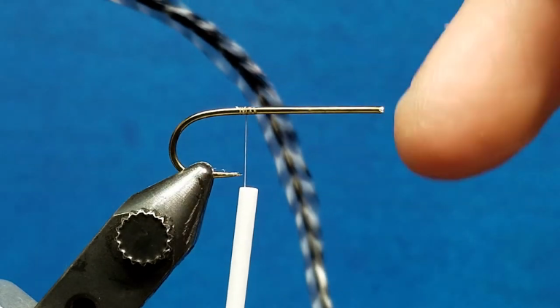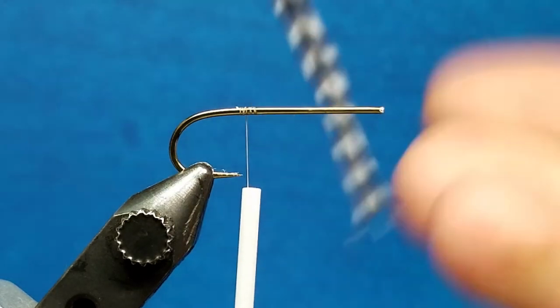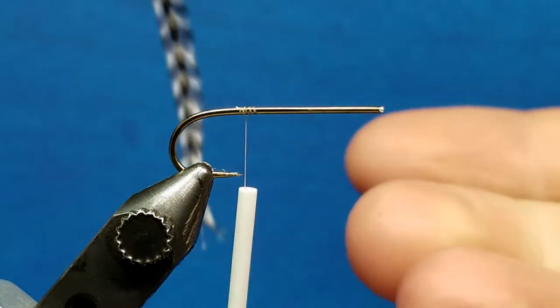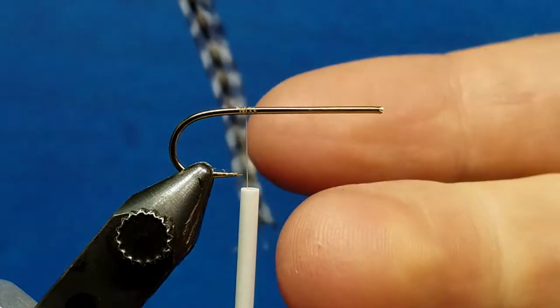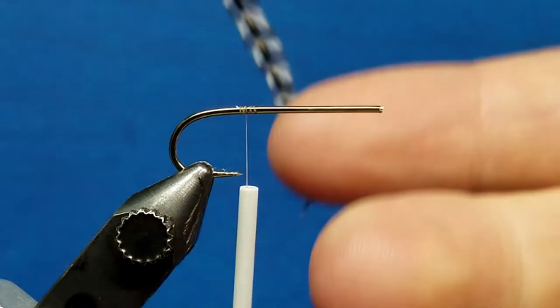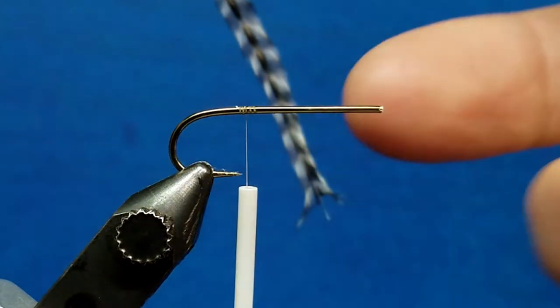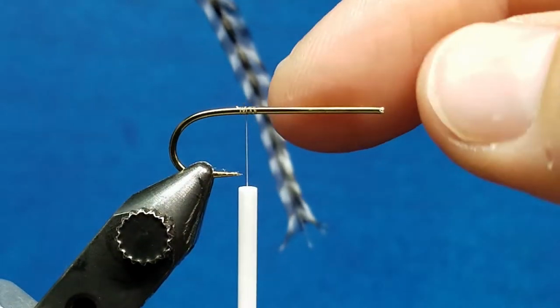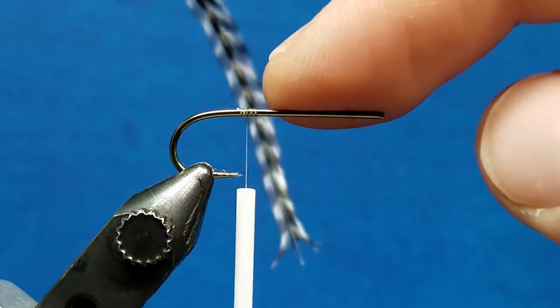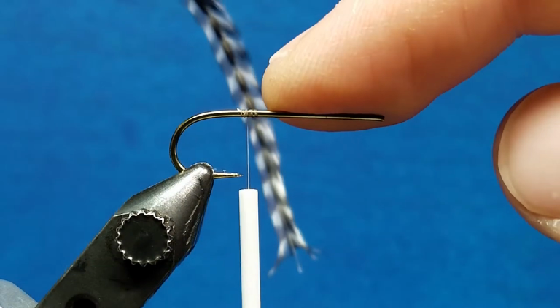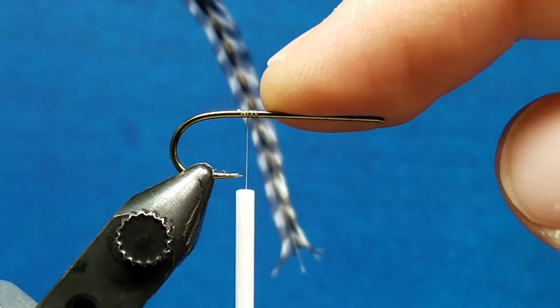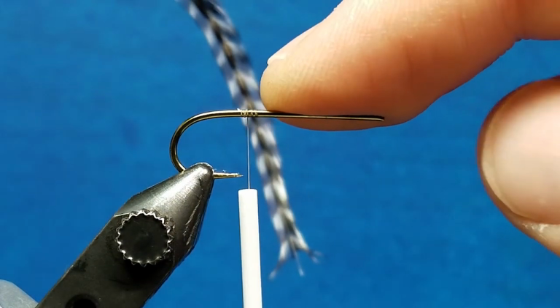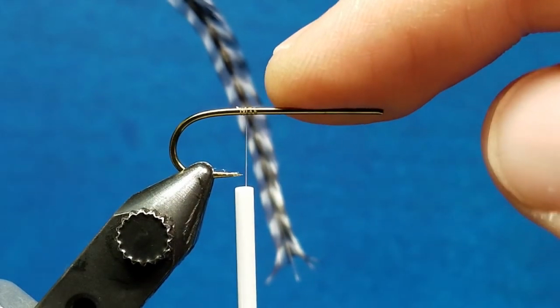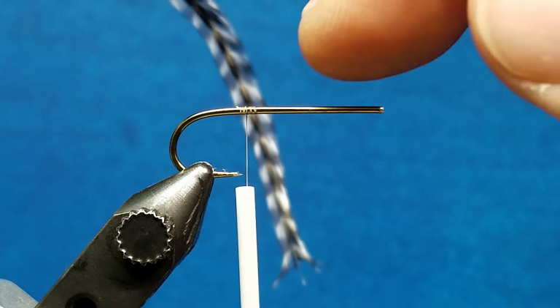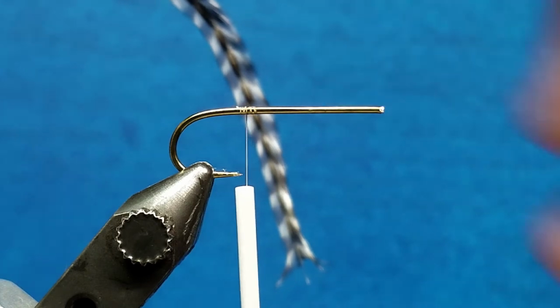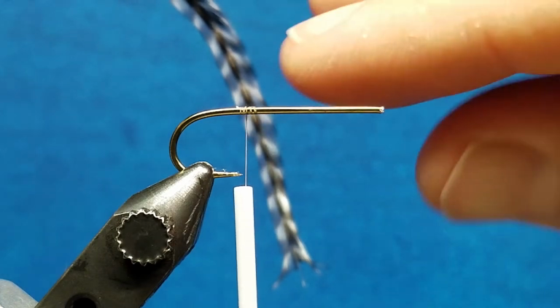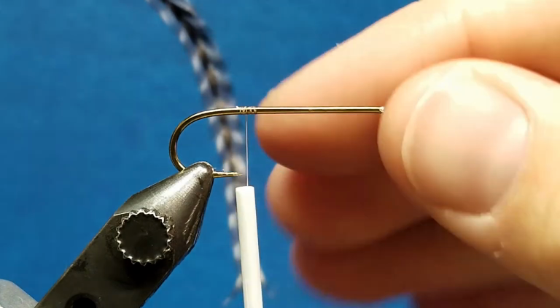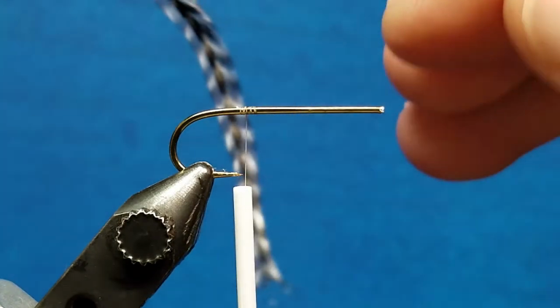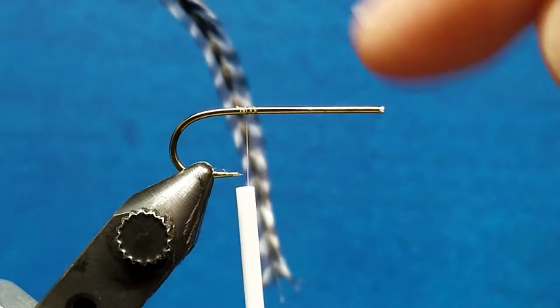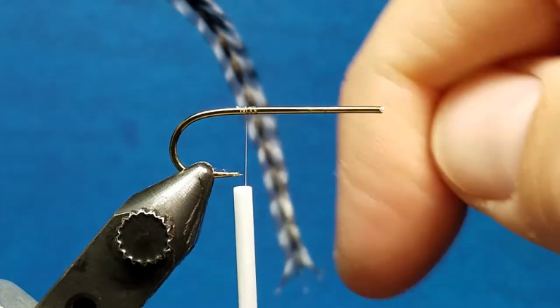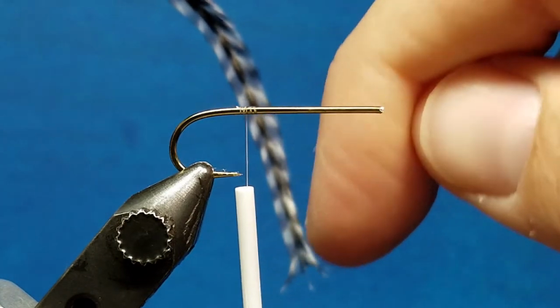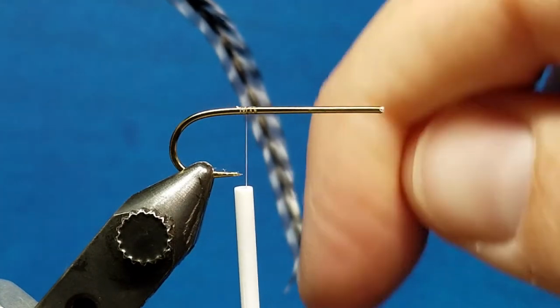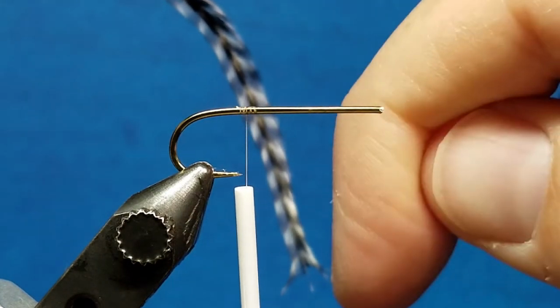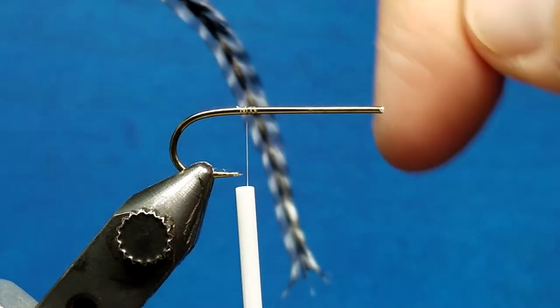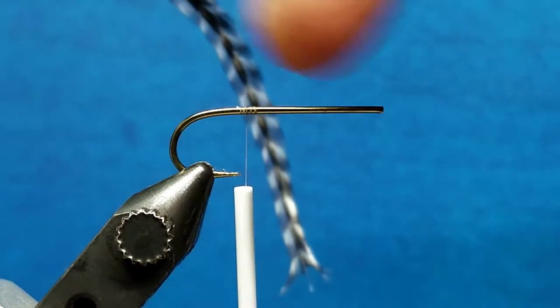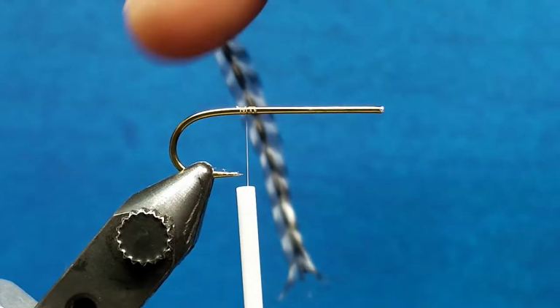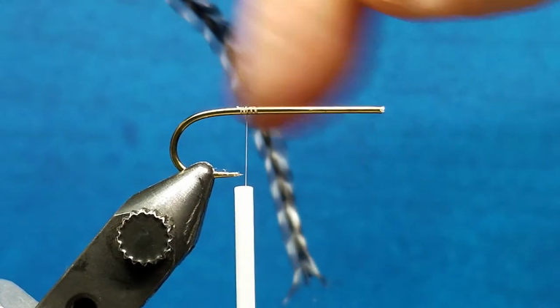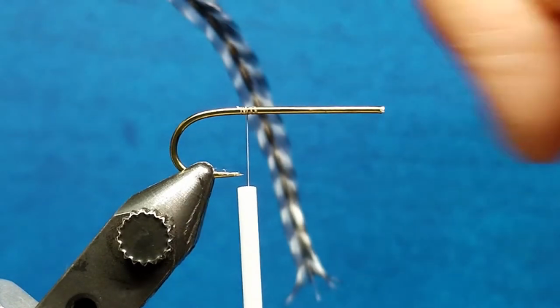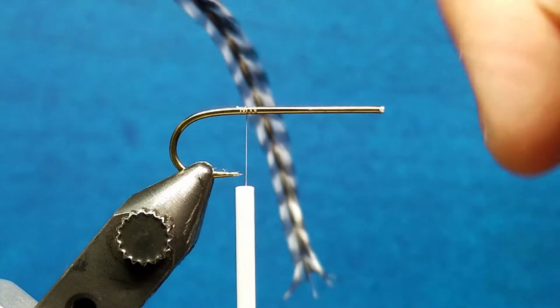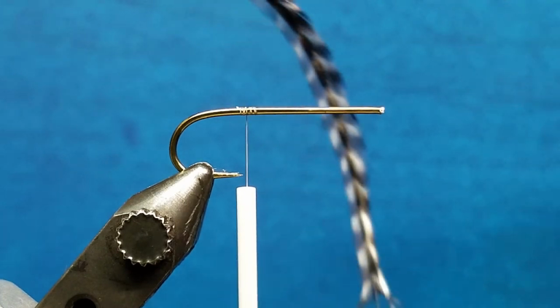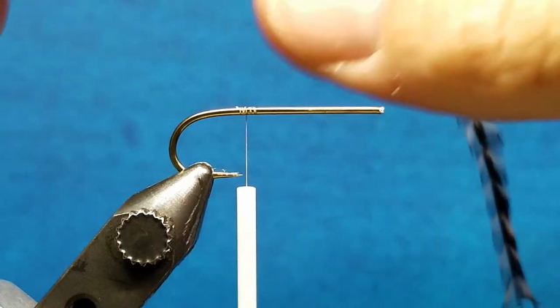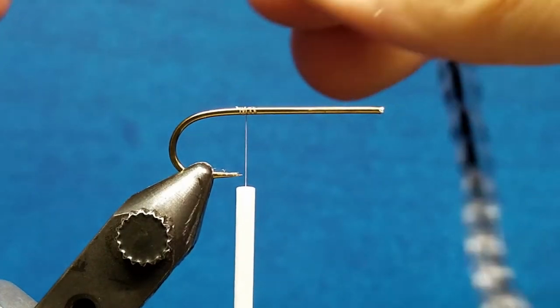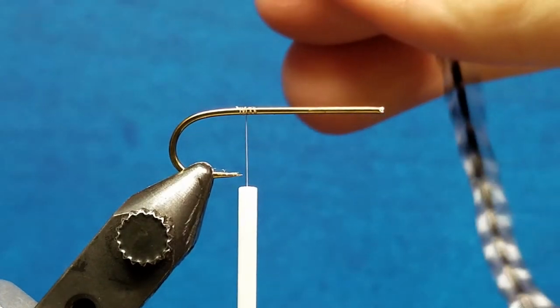As you progress in your tying, if you get to parachute patterns, we always want that cupped bottom surface to be facing down as we wrap those parachute wraps up and down our post.